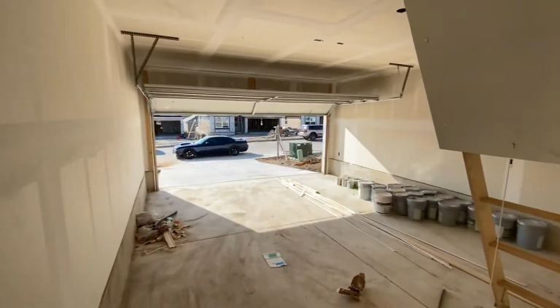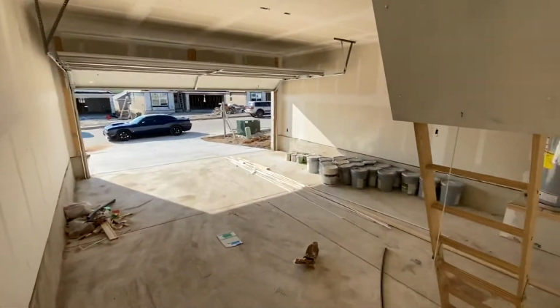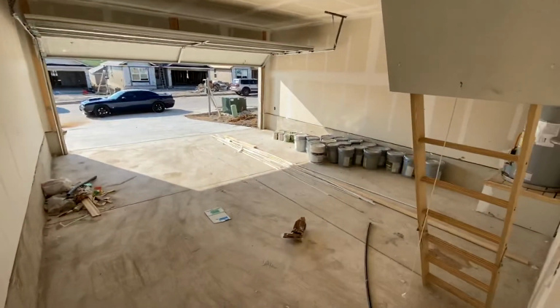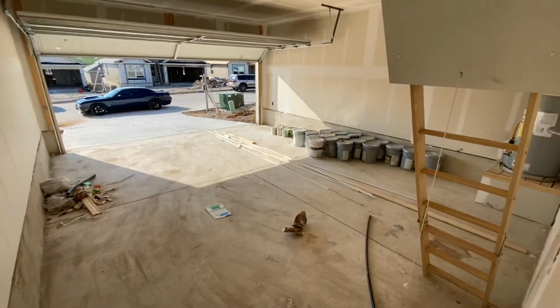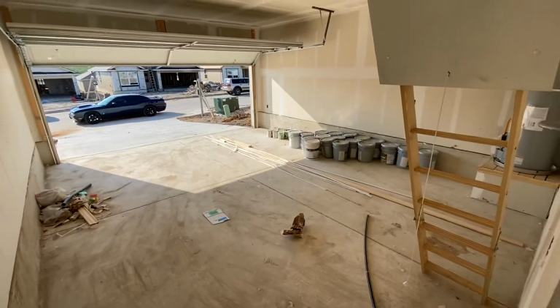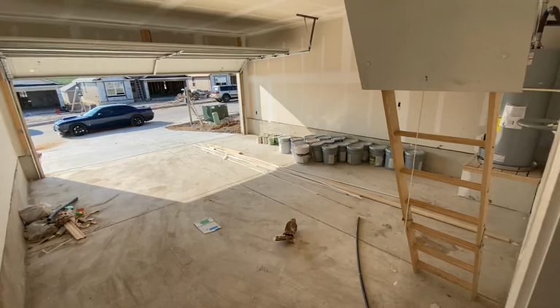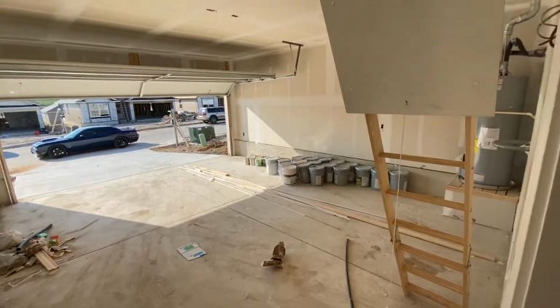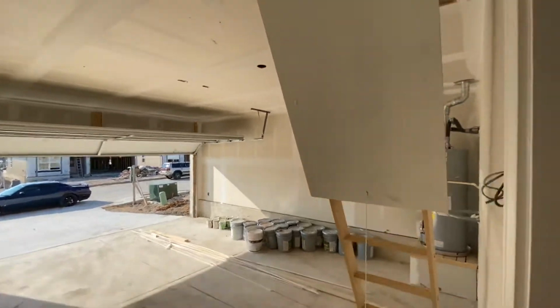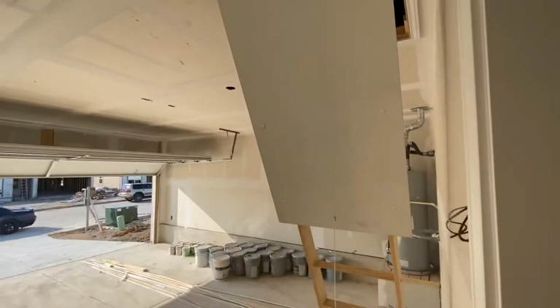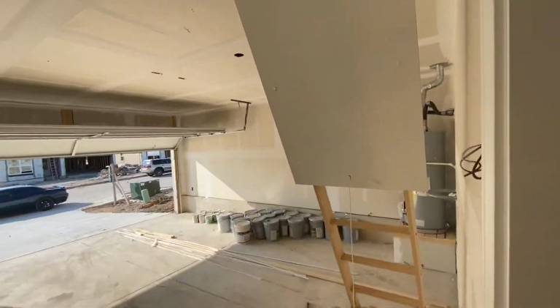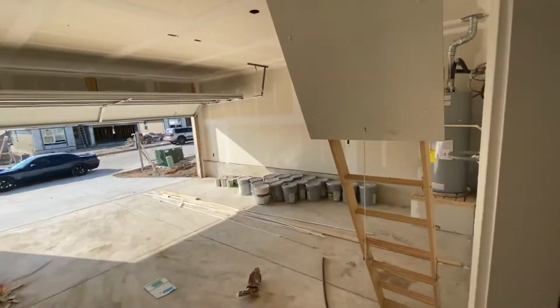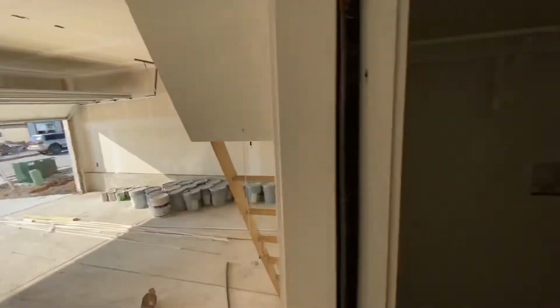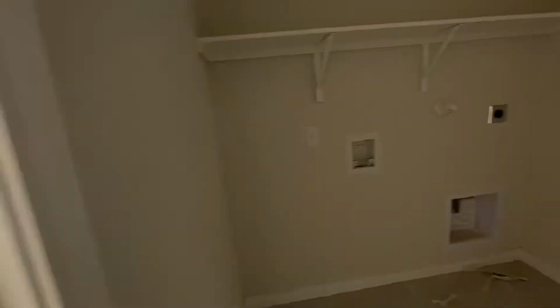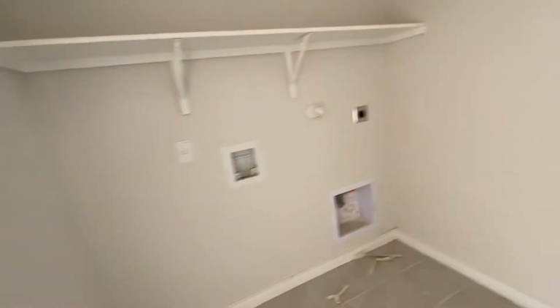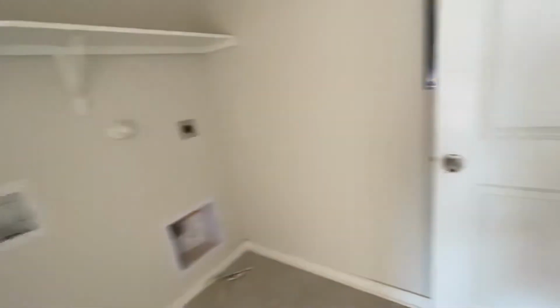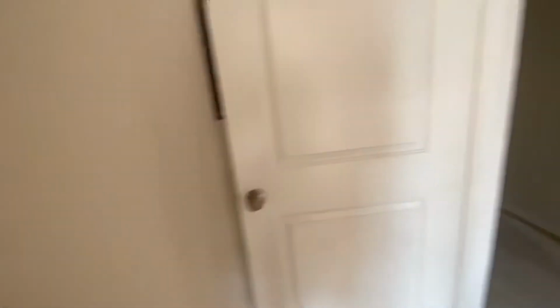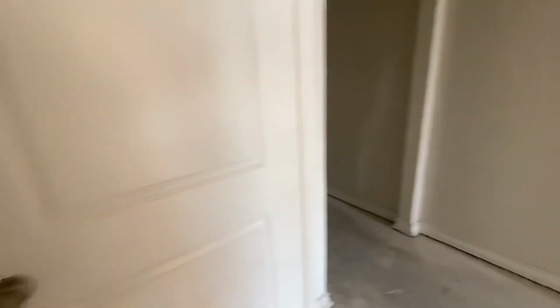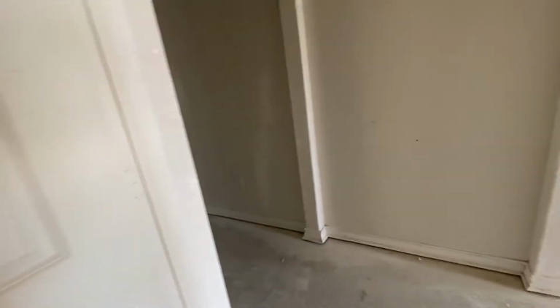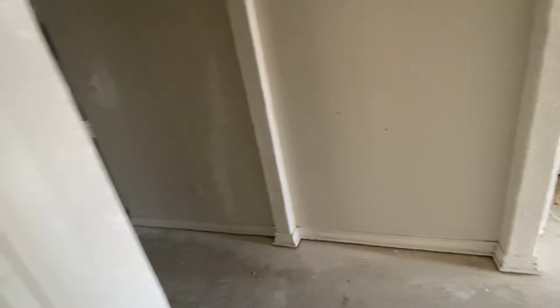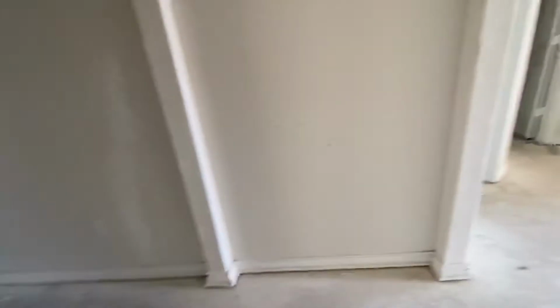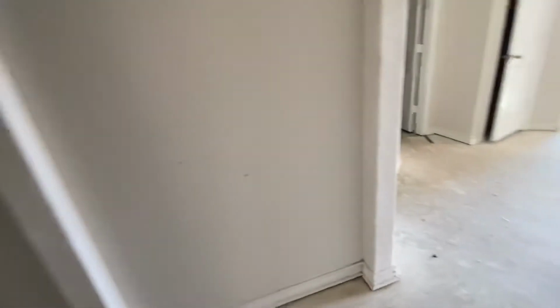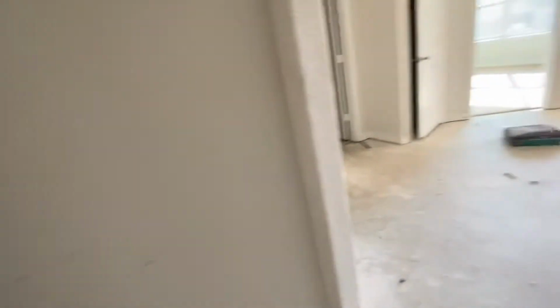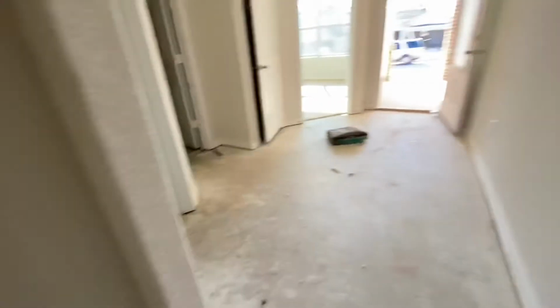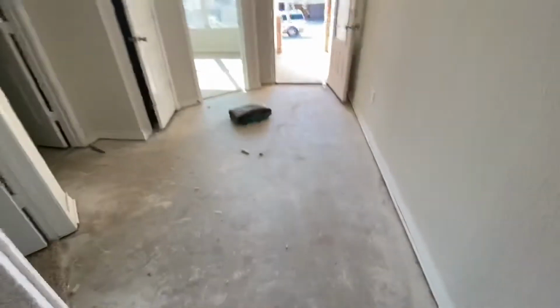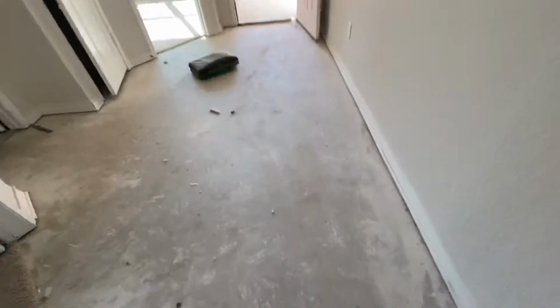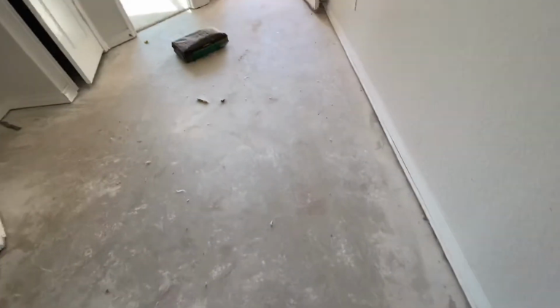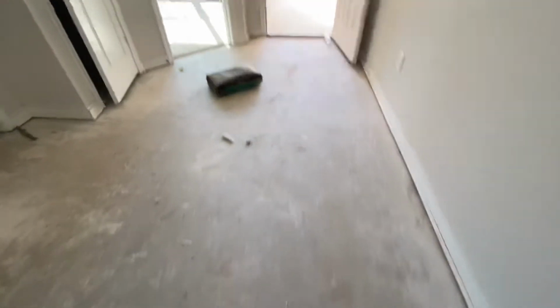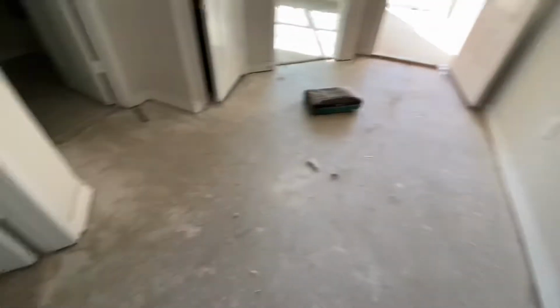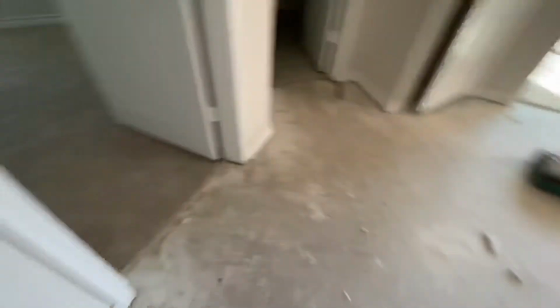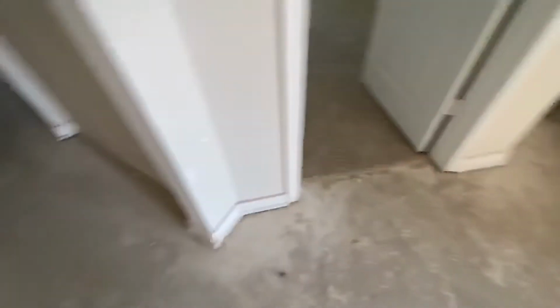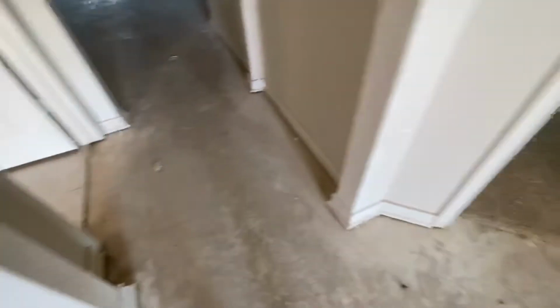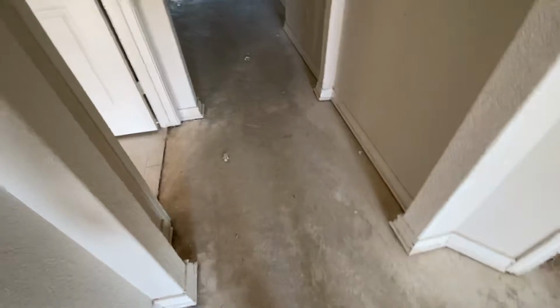Two-car garage — very good floor plan. You can tell they're setting up to put all the wood laminate in here.